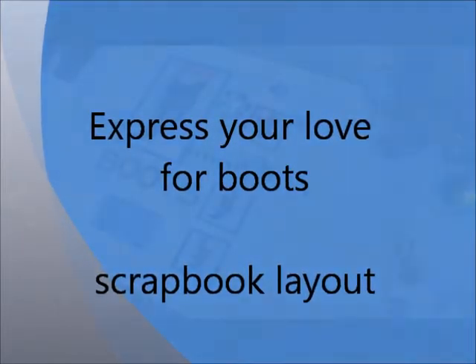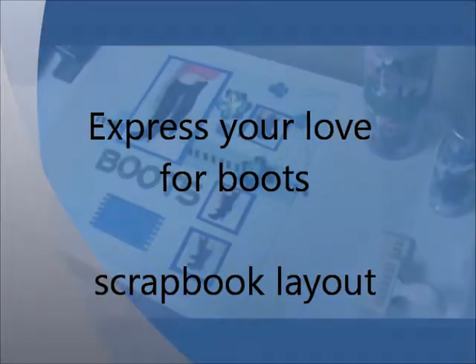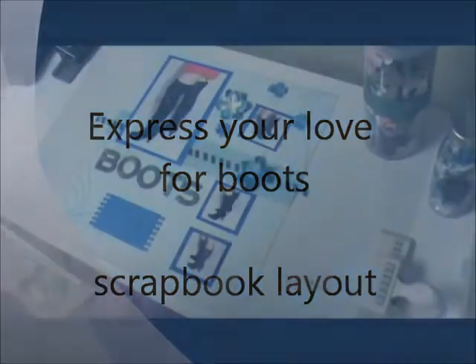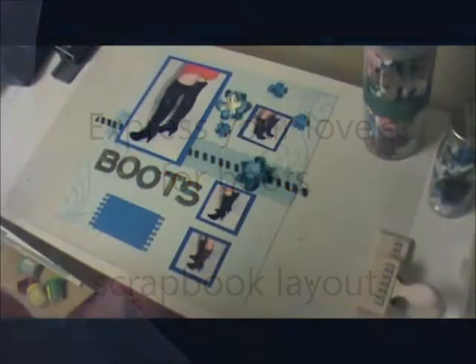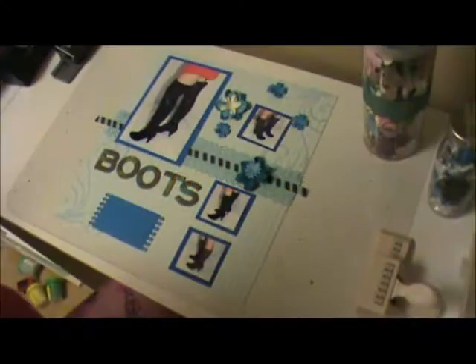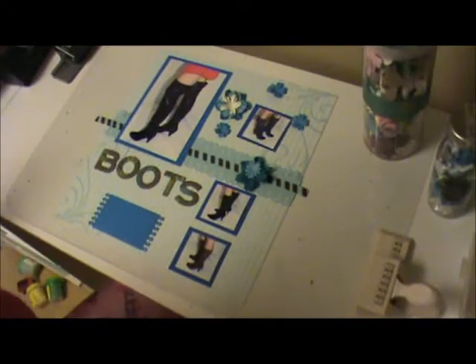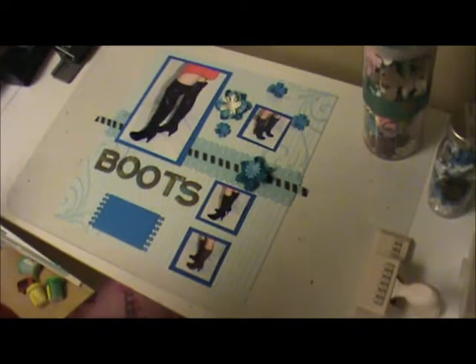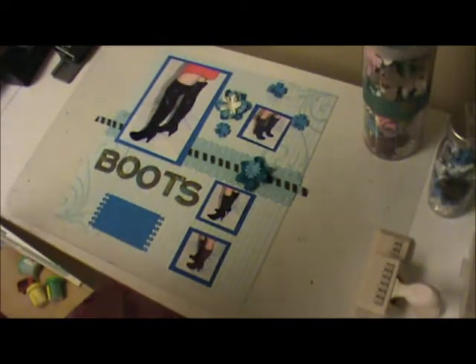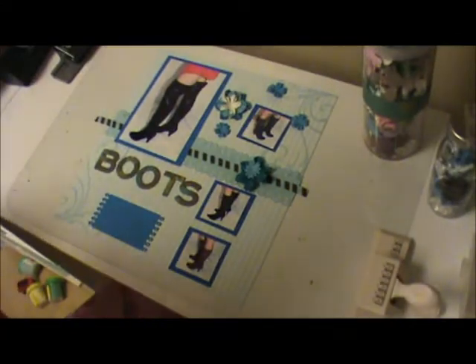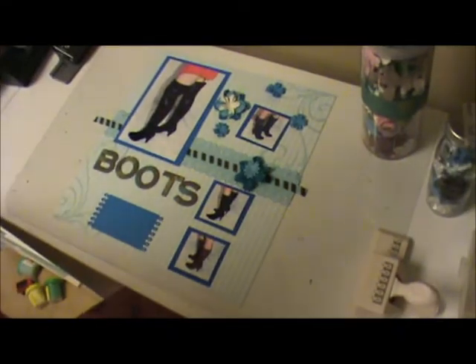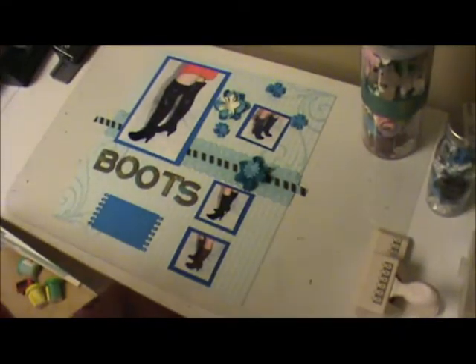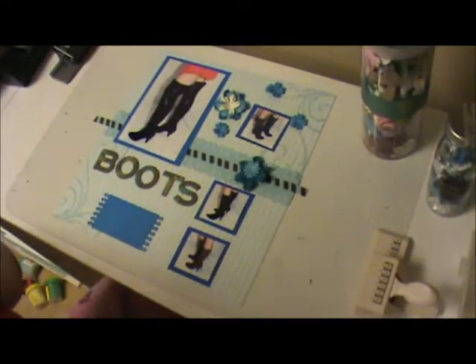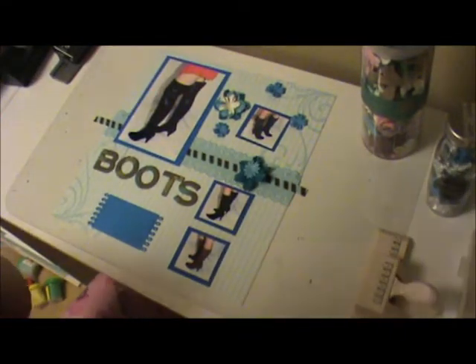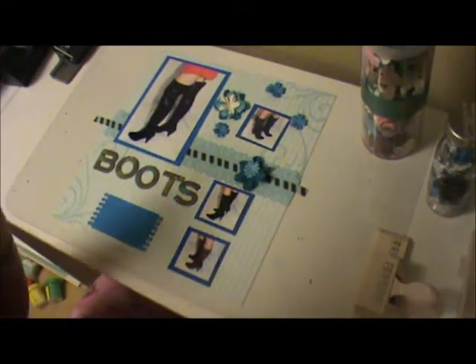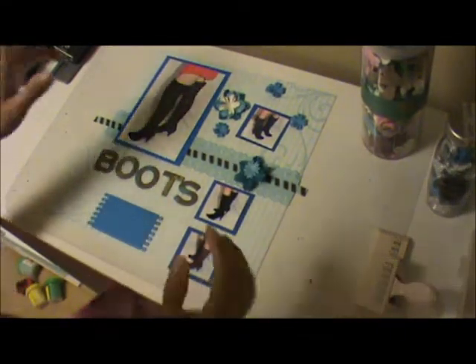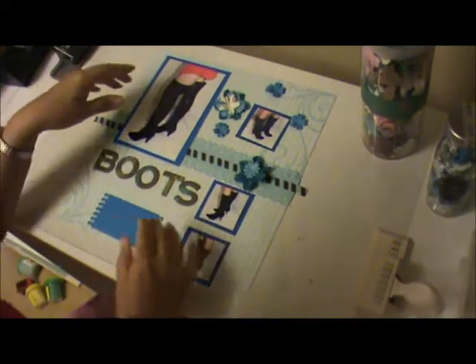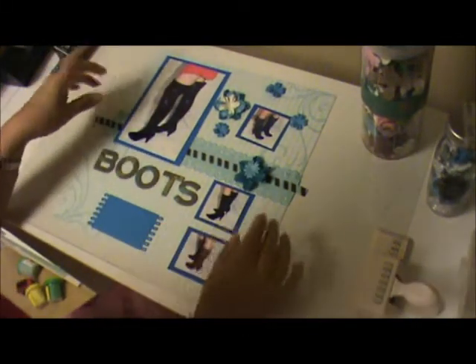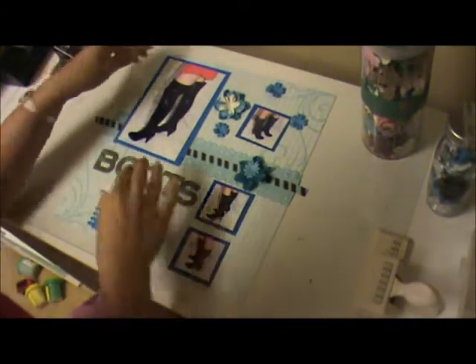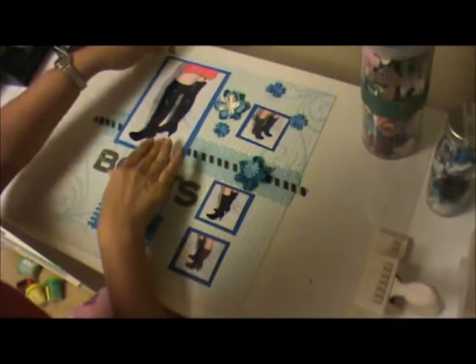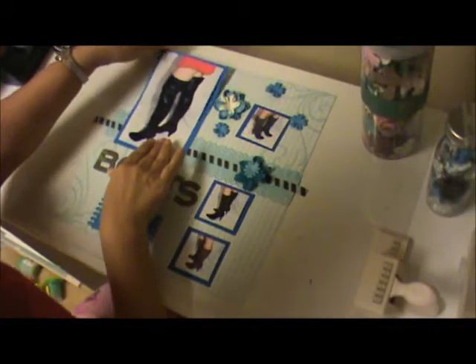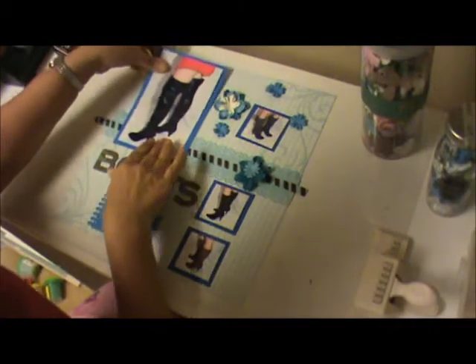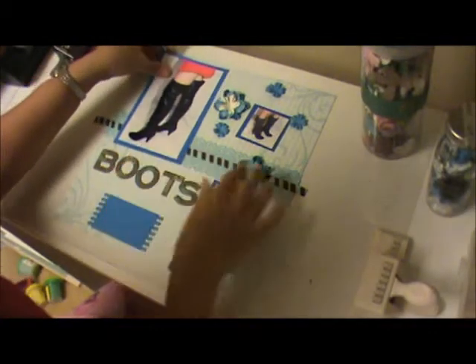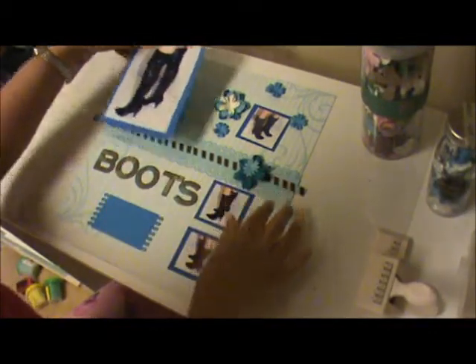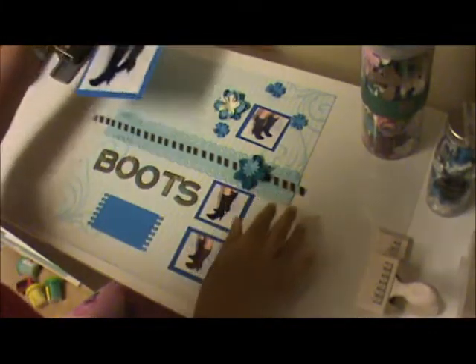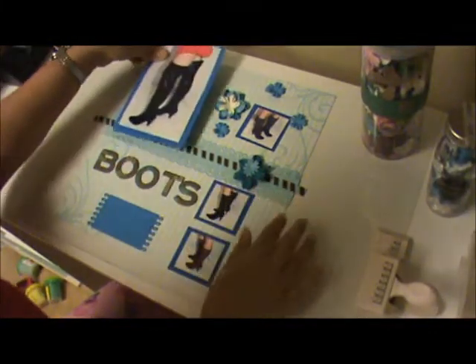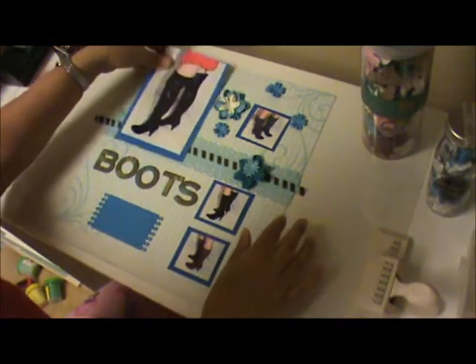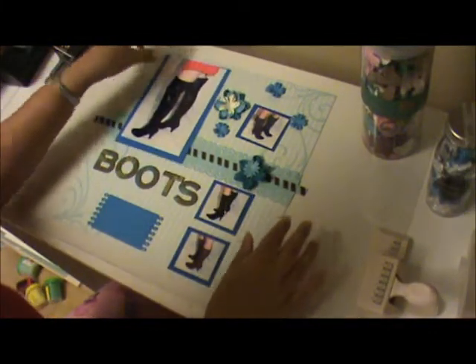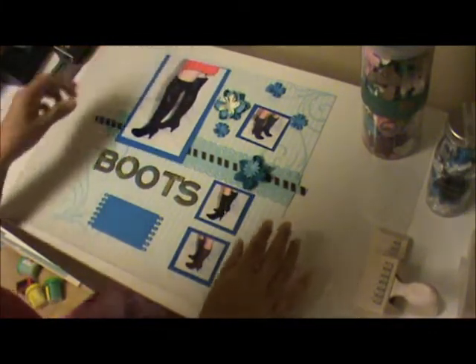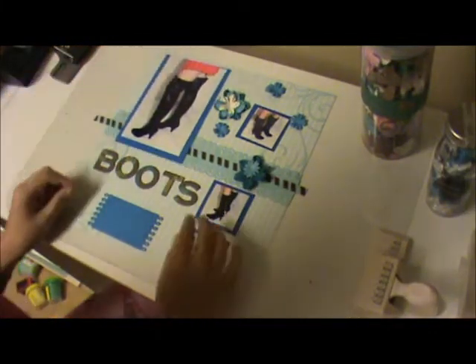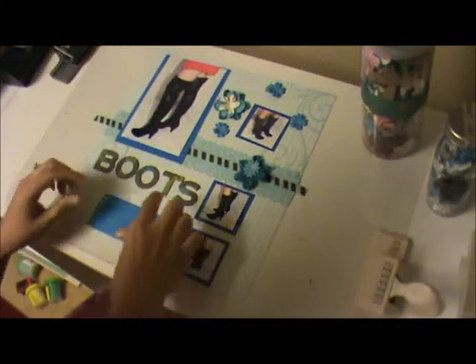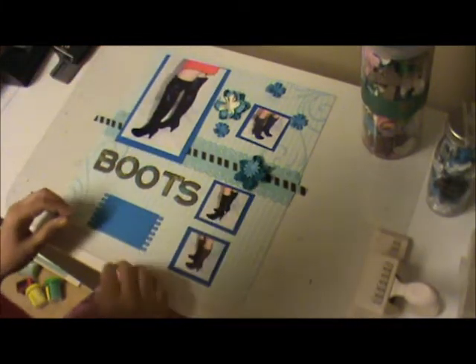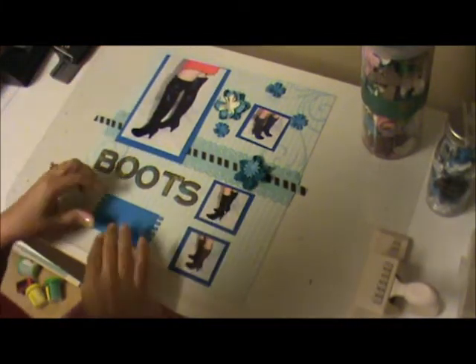Hello everyone, thanks for joining me. This is Scrapbooking Diva and I'm going to show you how we're going to finish this layout.